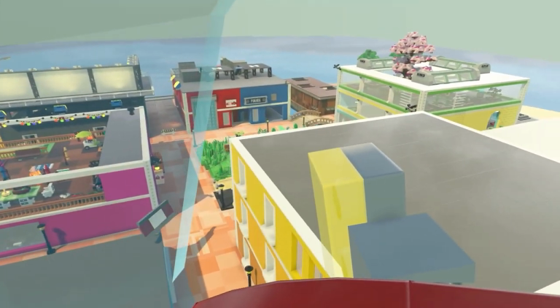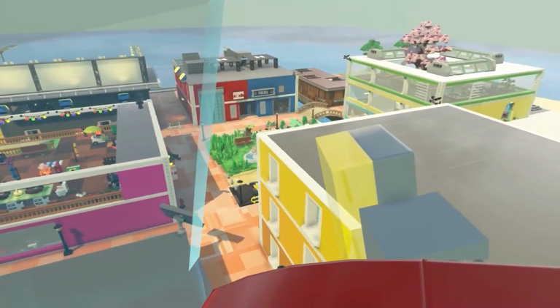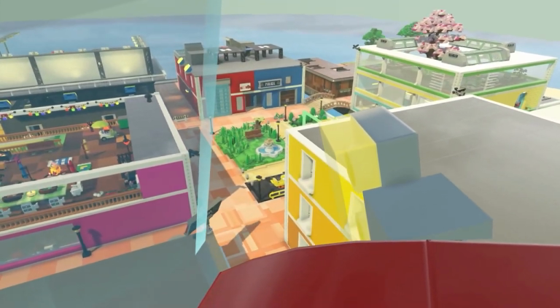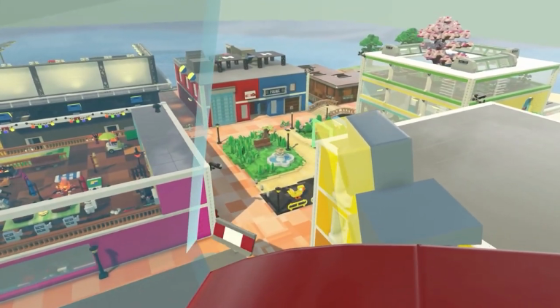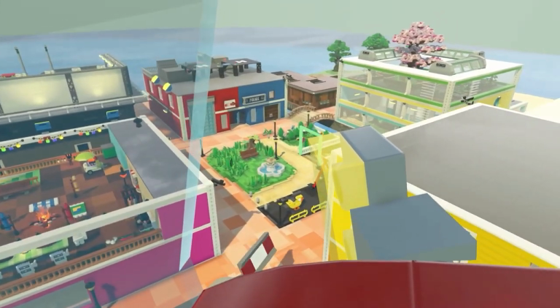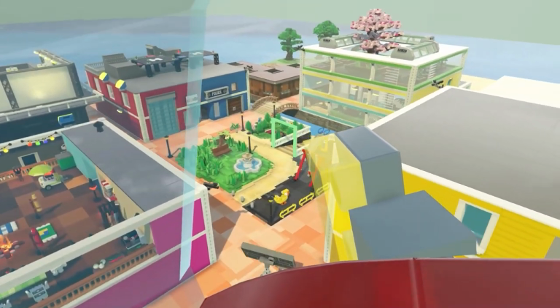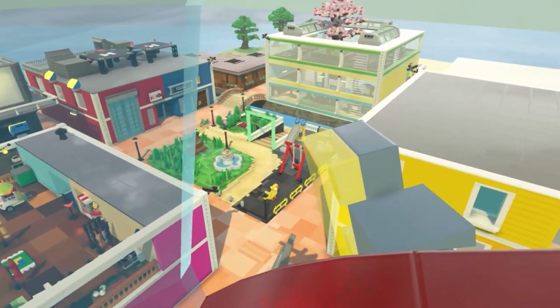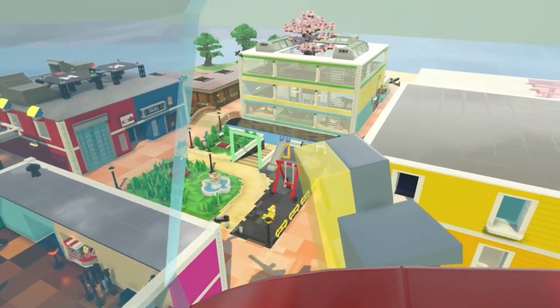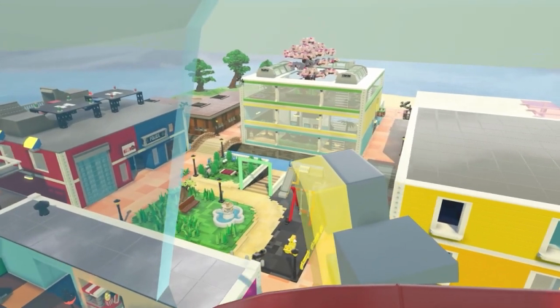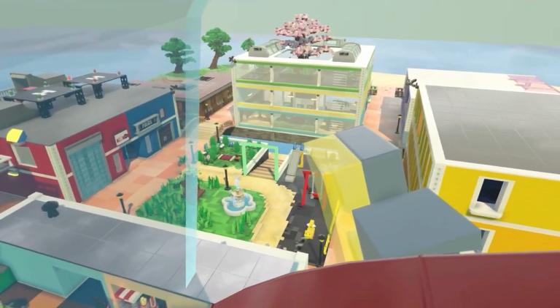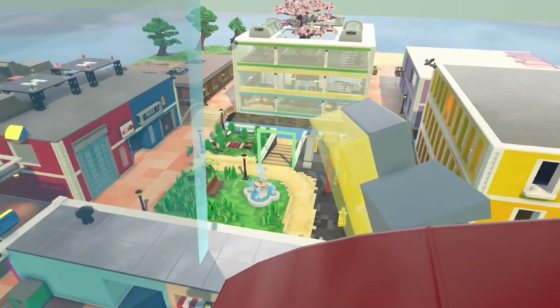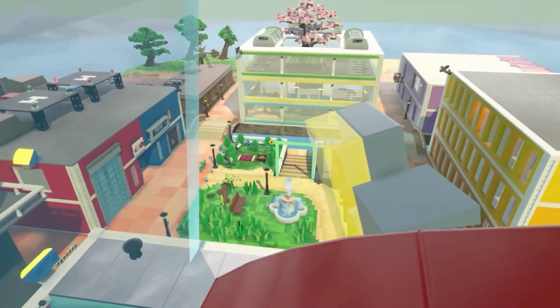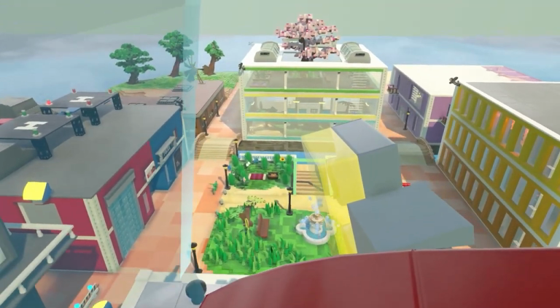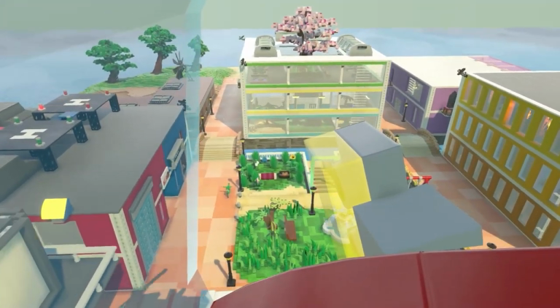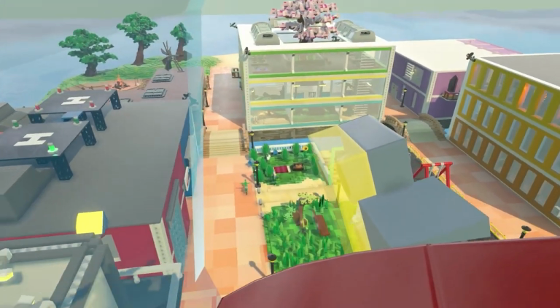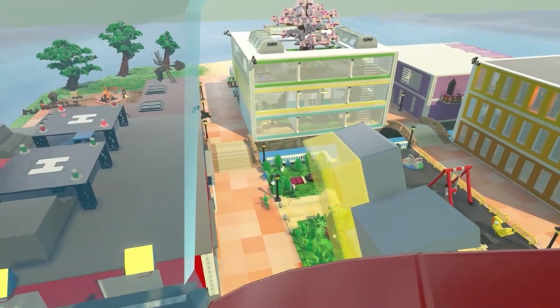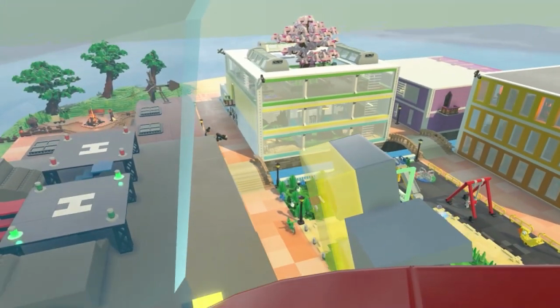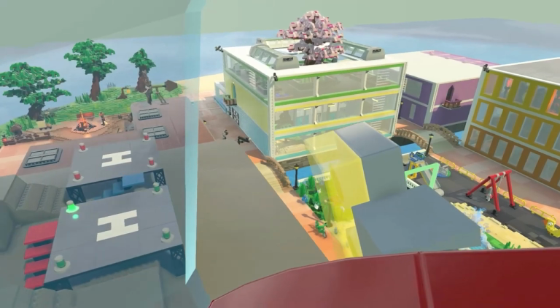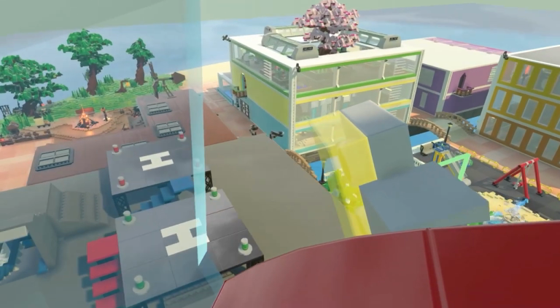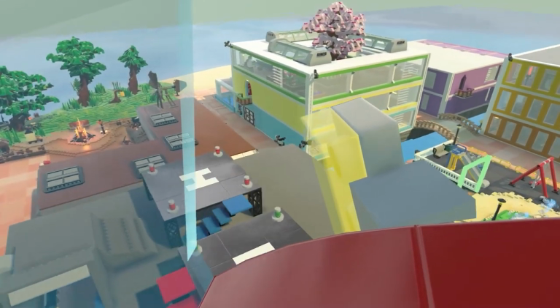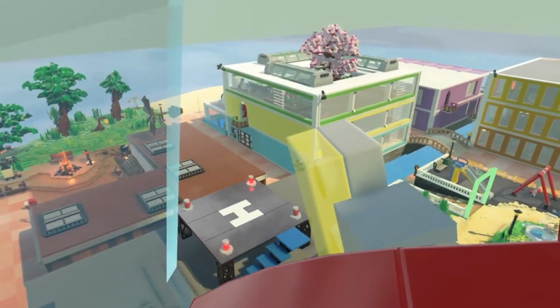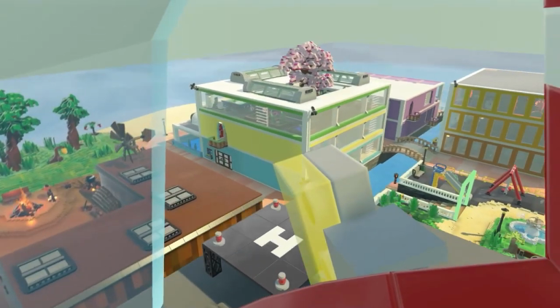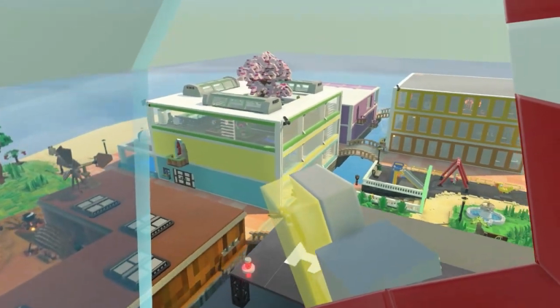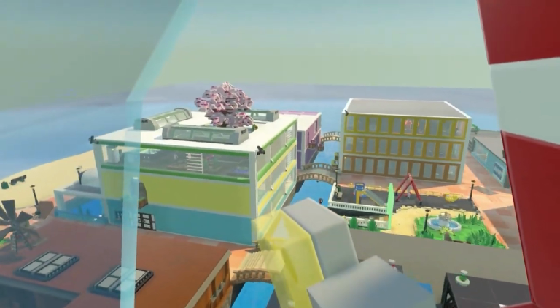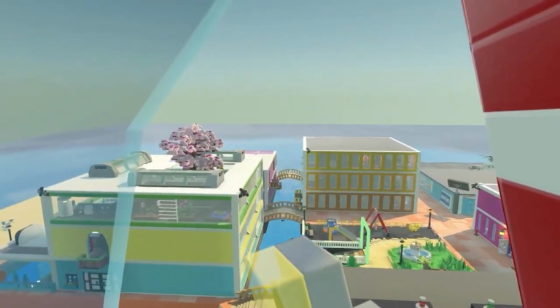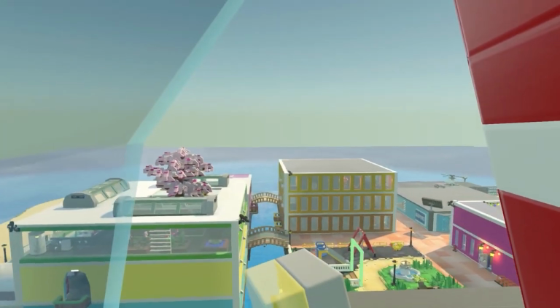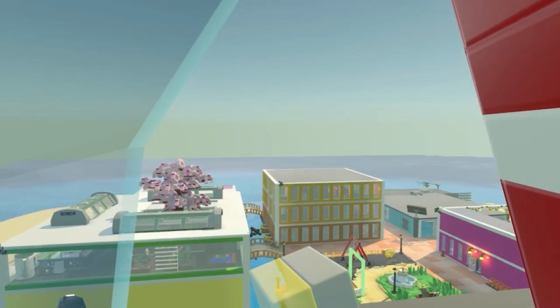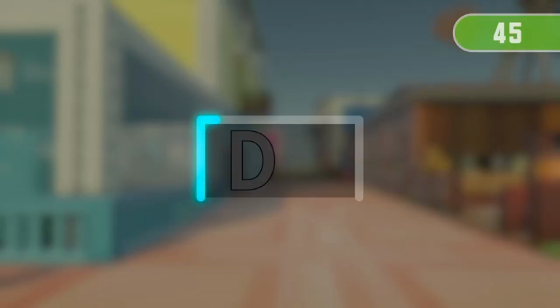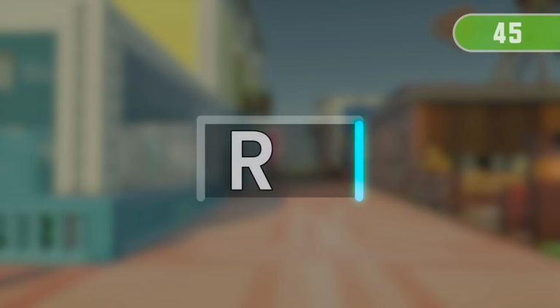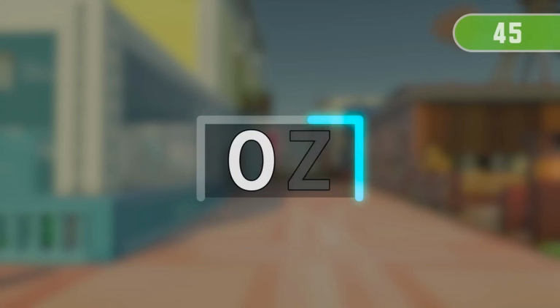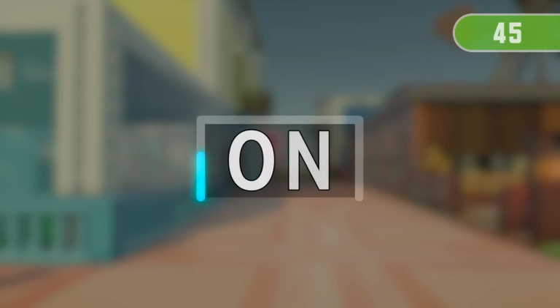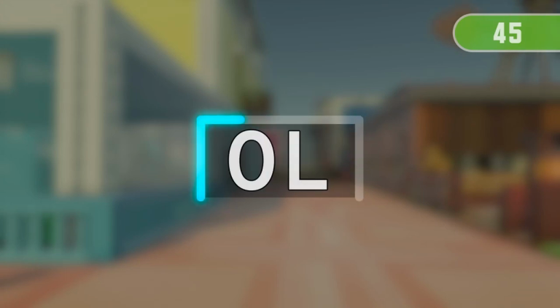Welcome to ABC Island! Let's learn and practice ABCs together! Get ready! 3, 2, 1!